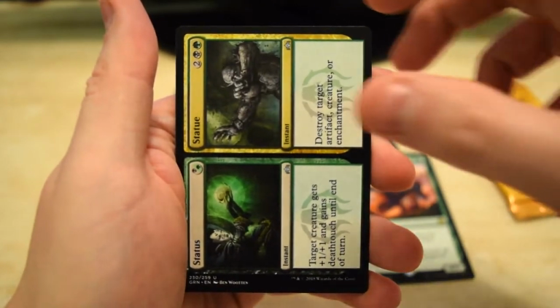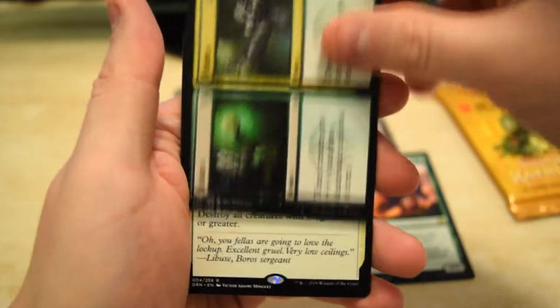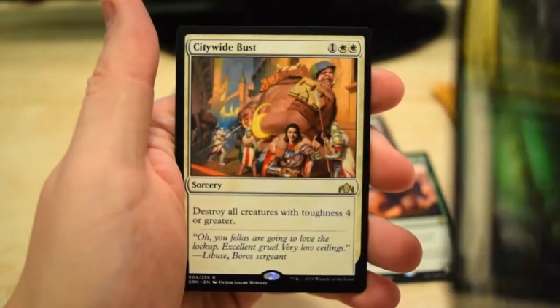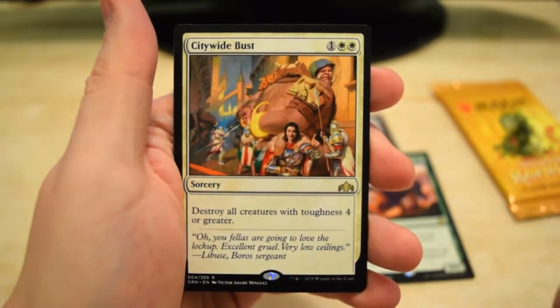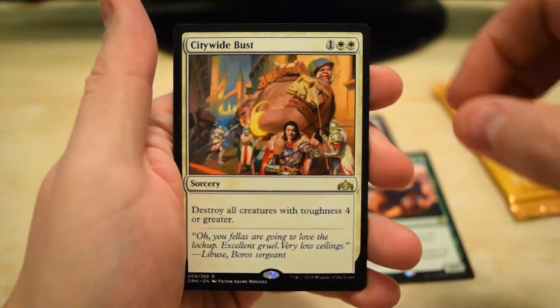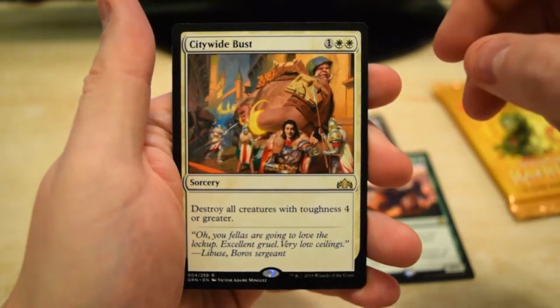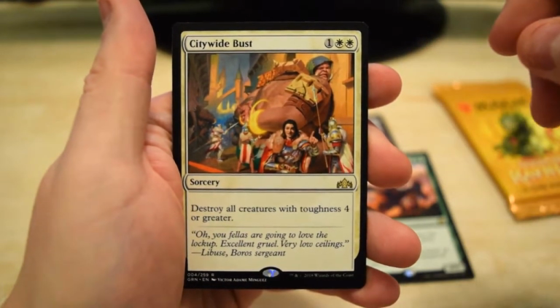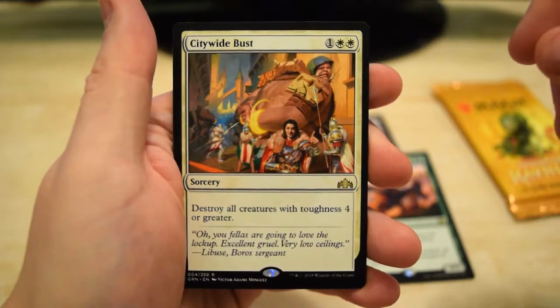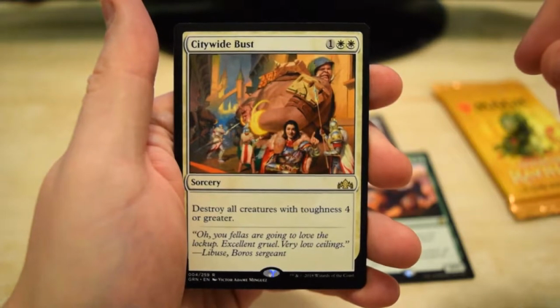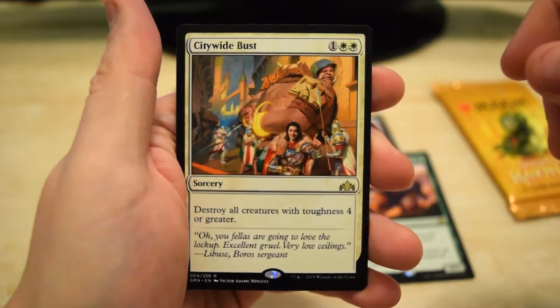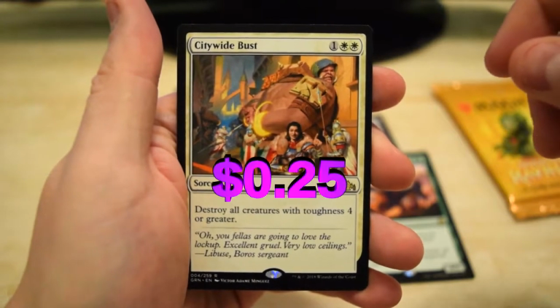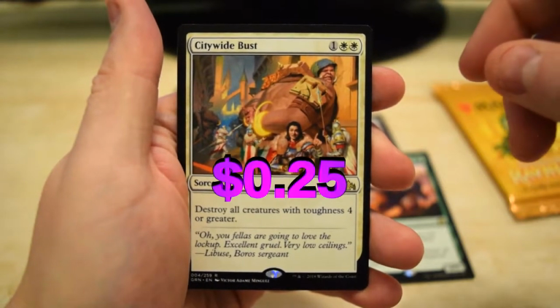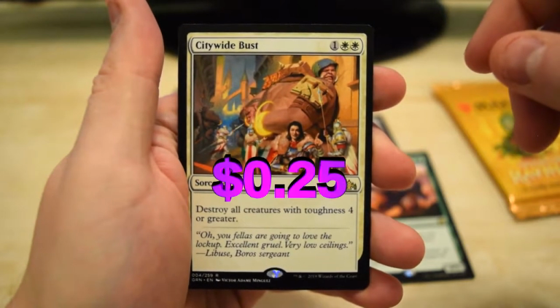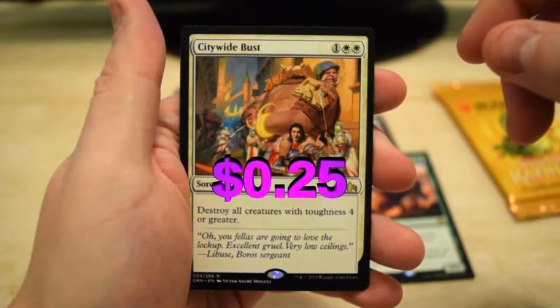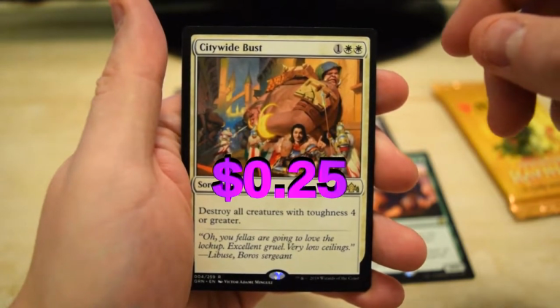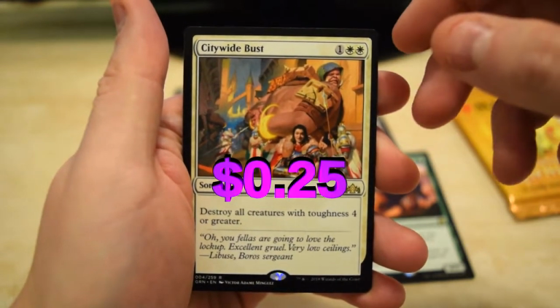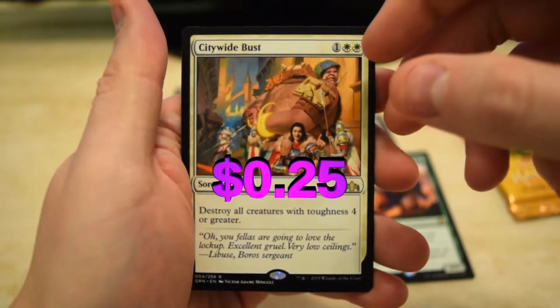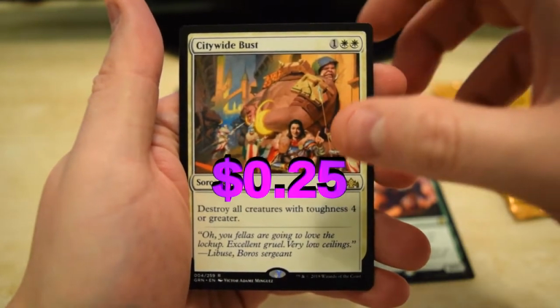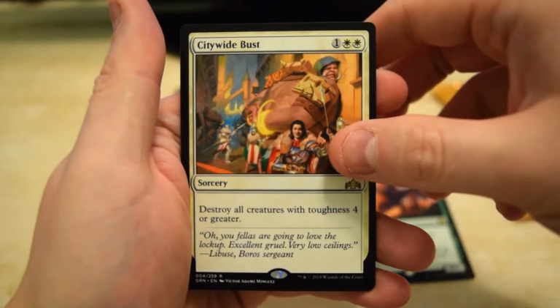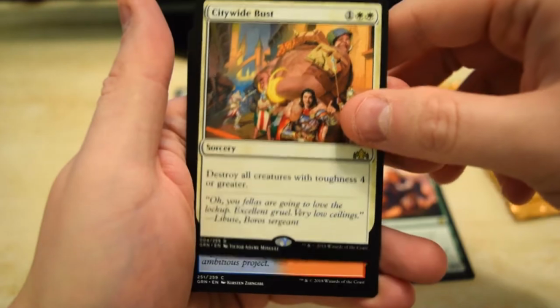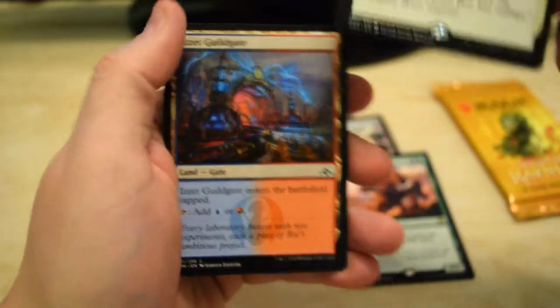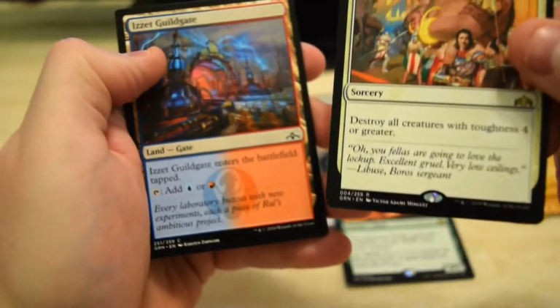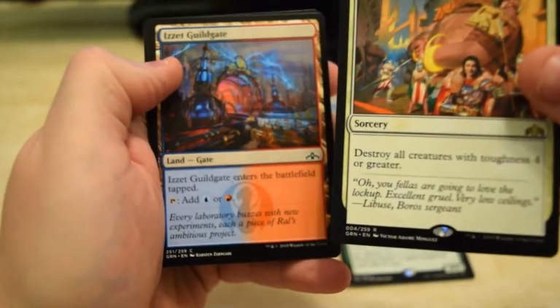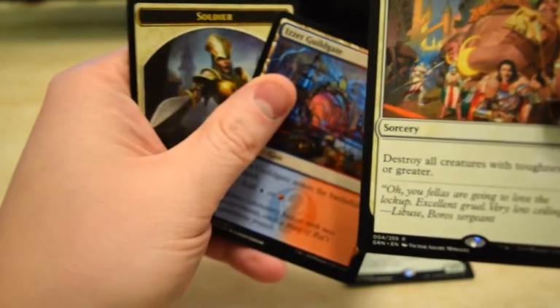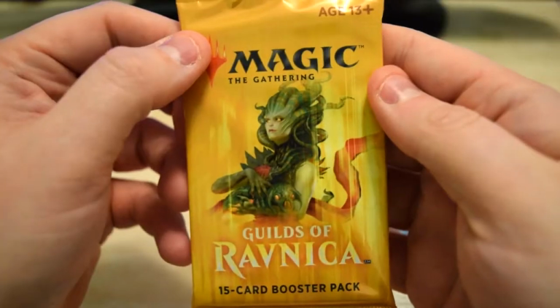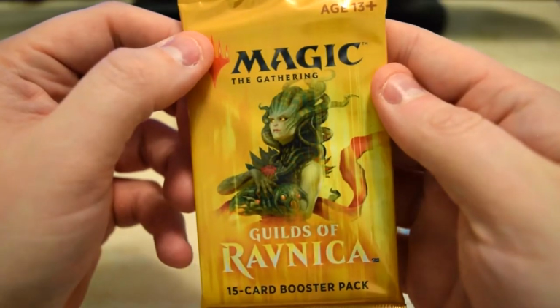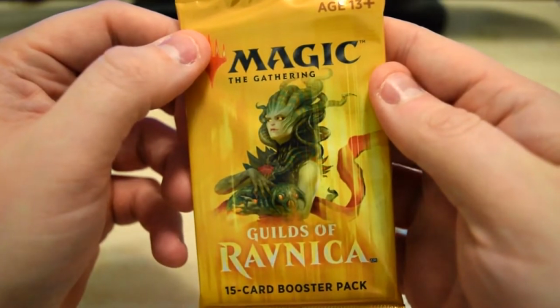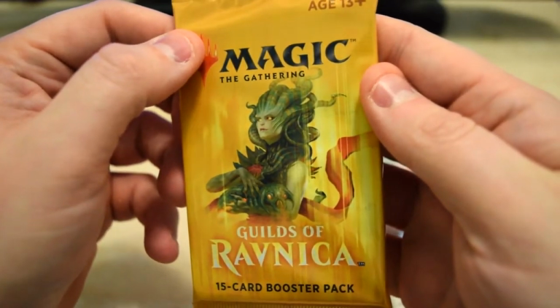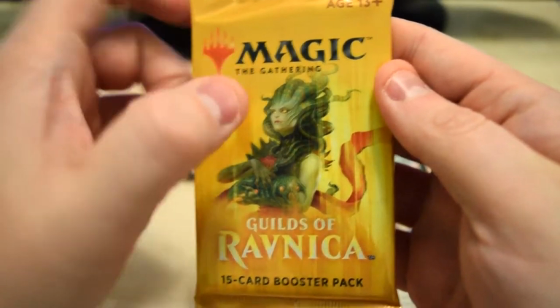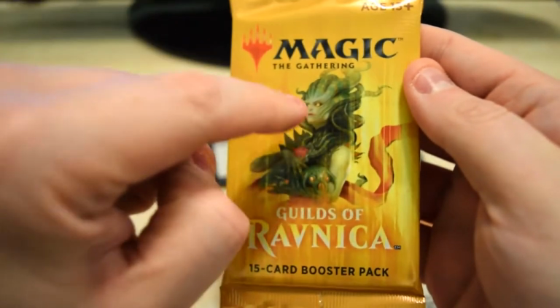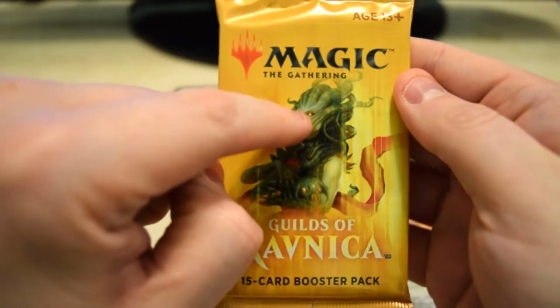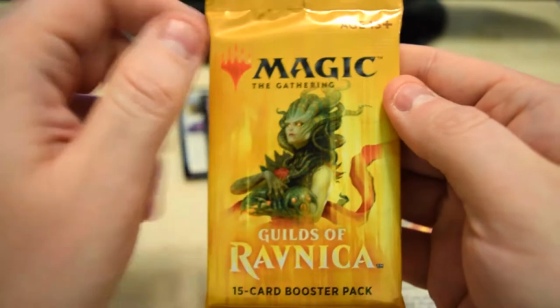We've got Smear, Stature, Citywide Bust as our rare — destroy all creatures with toughness four or greater, pretty good. Last pack of the day here guys, maybe we can get a planeswalker.